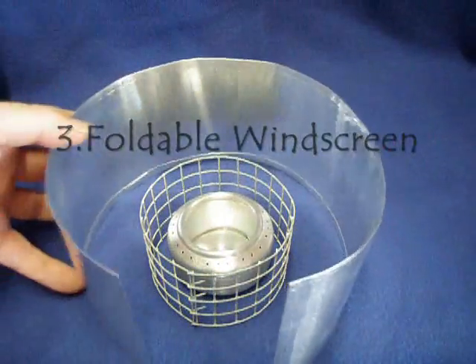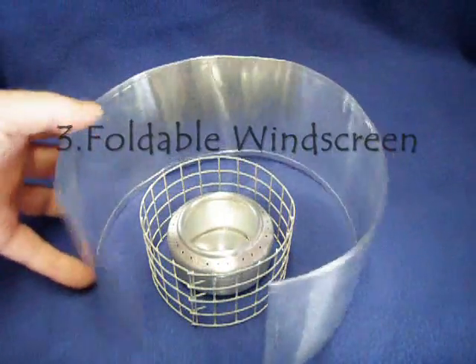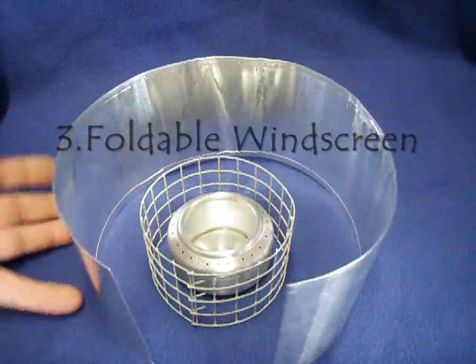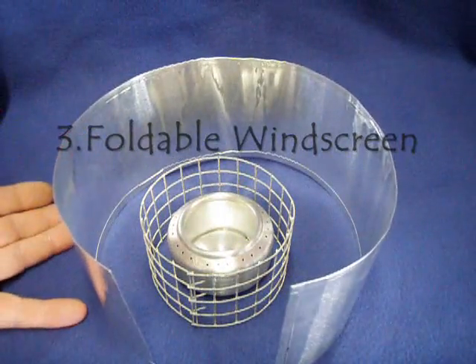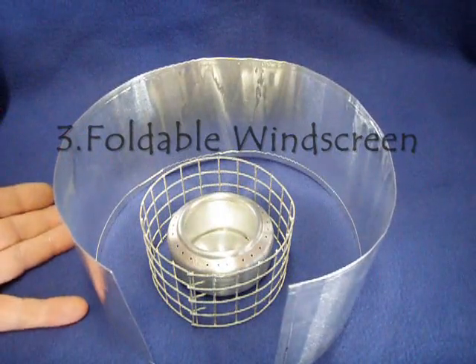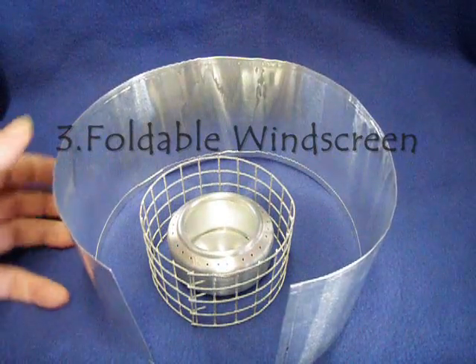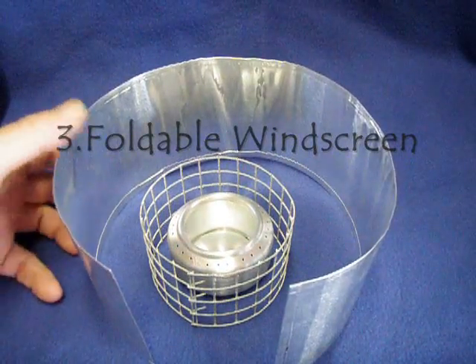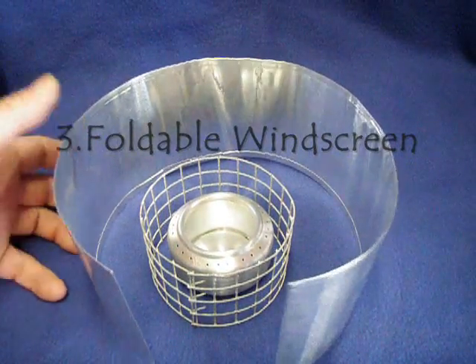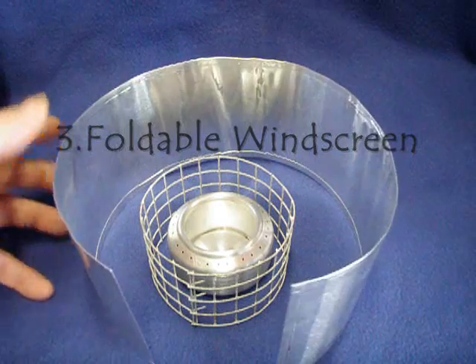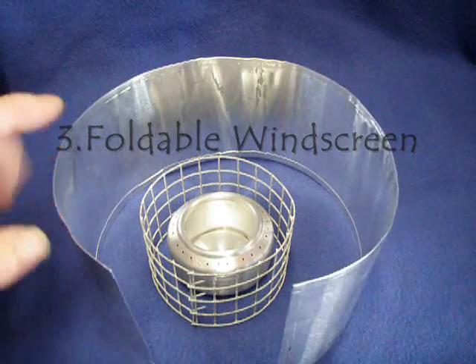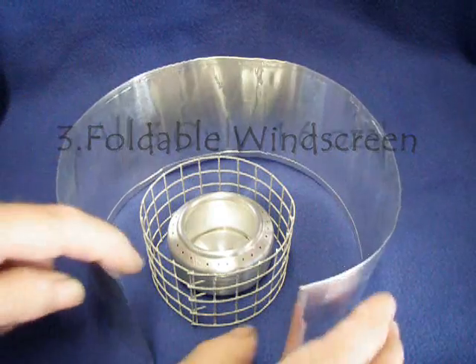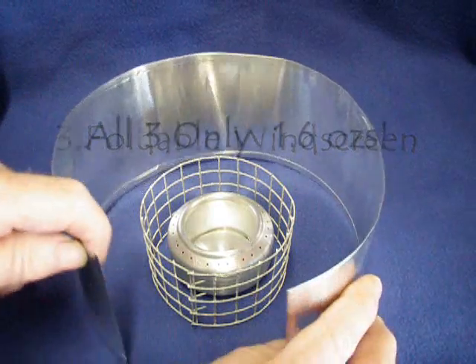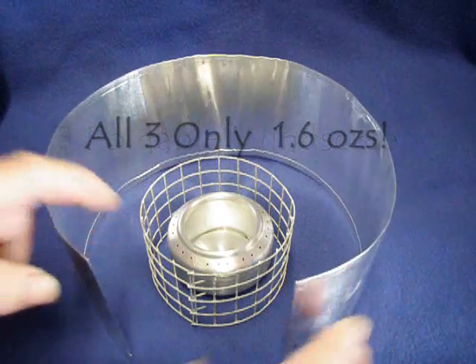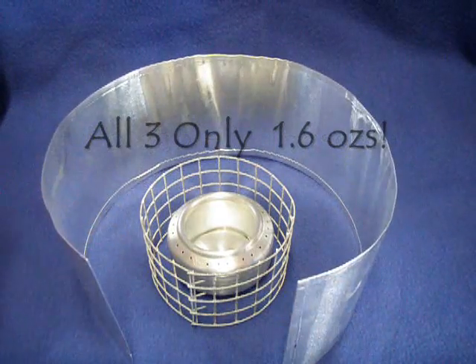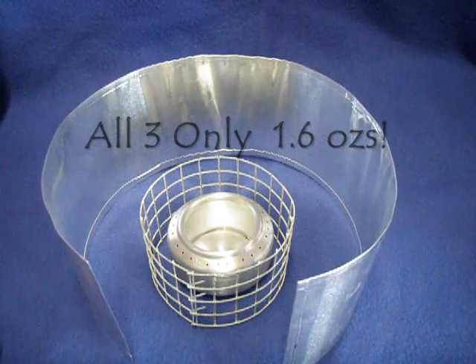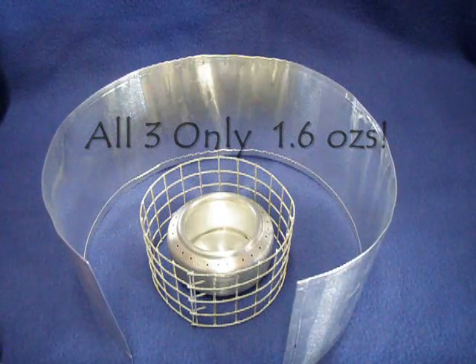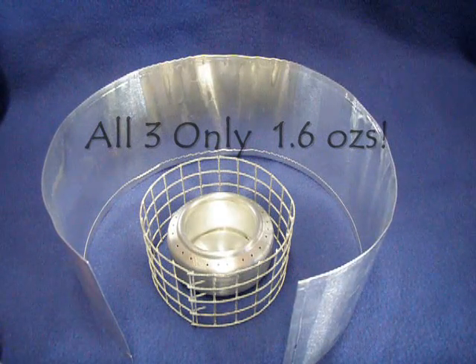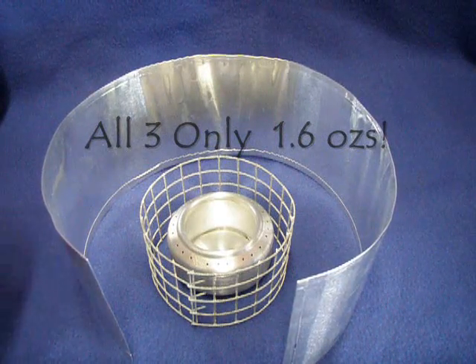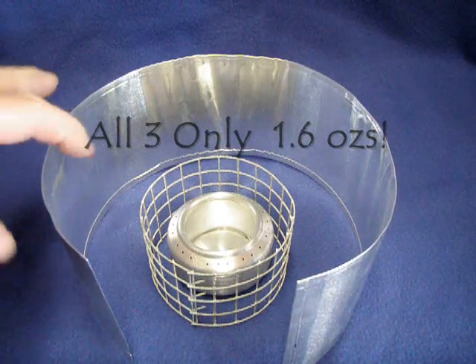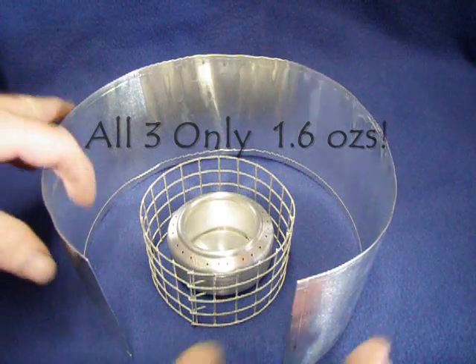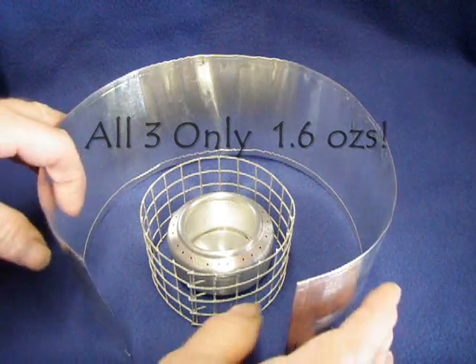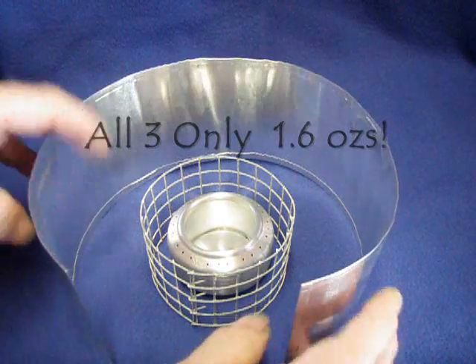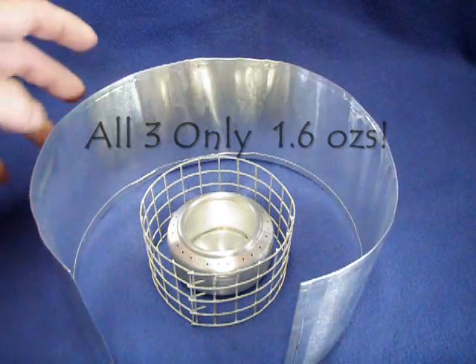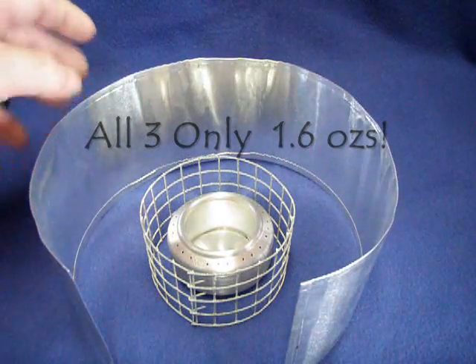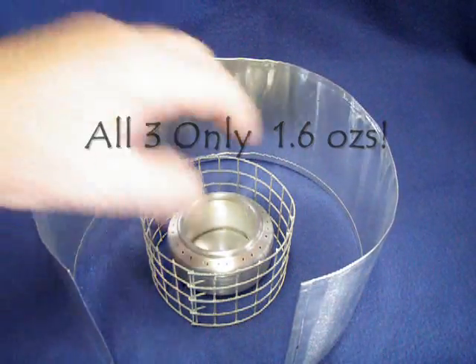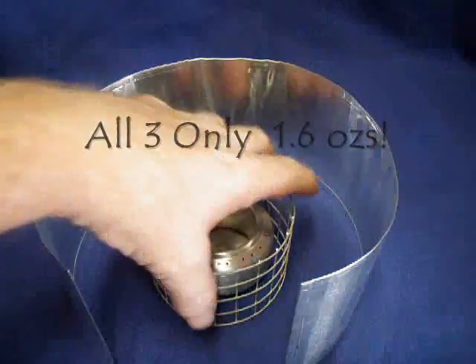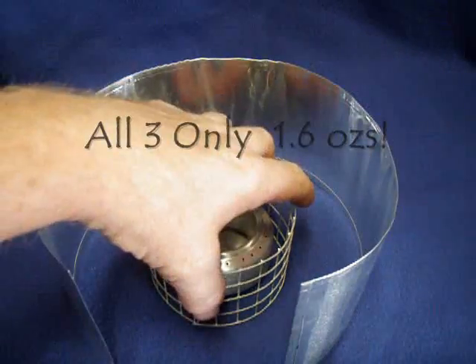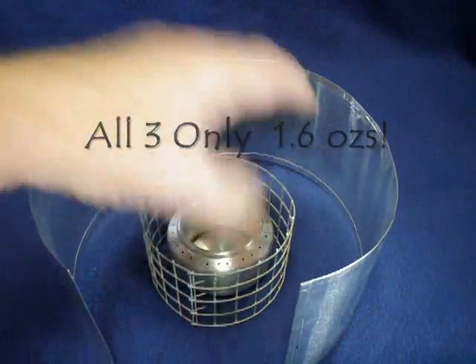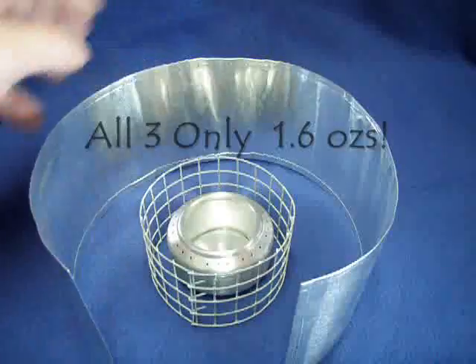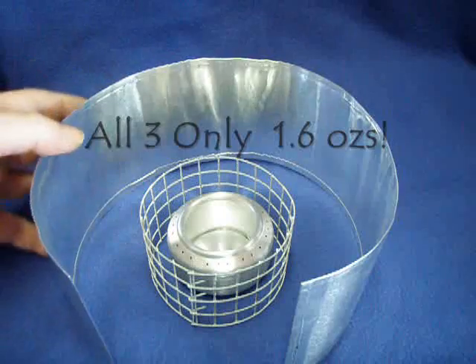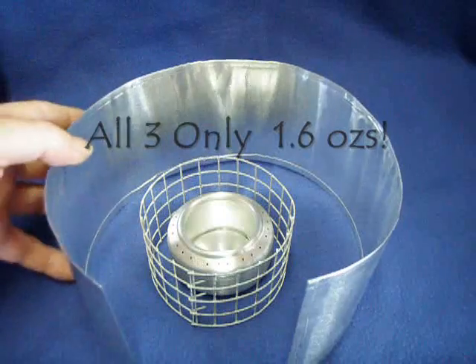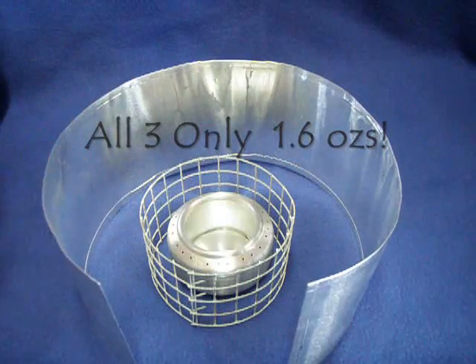This auction also includes a malleable aluminum windscreen, approximately 4 inches high and 20 inches long. It can be rolled up, folded, or whatever you want for storage.